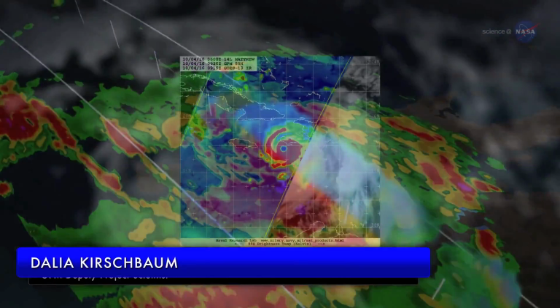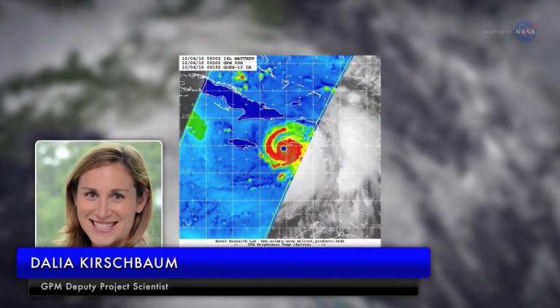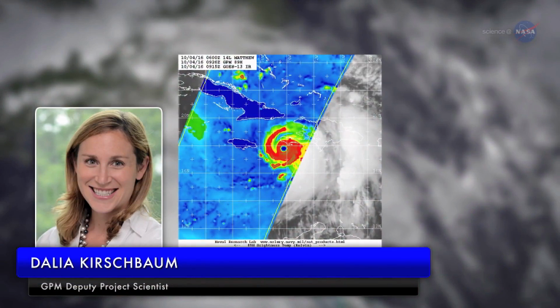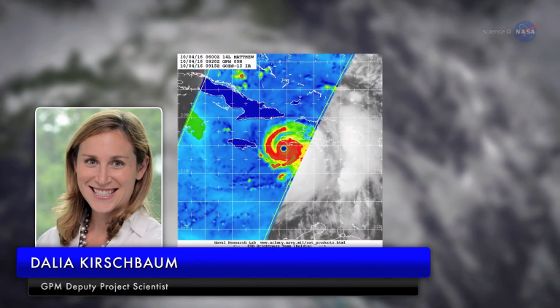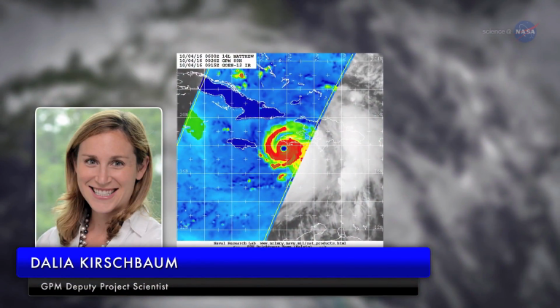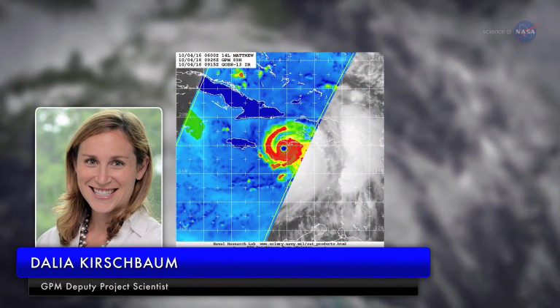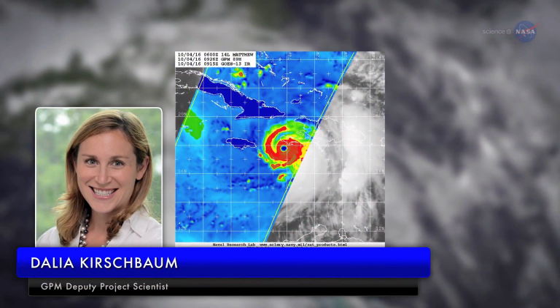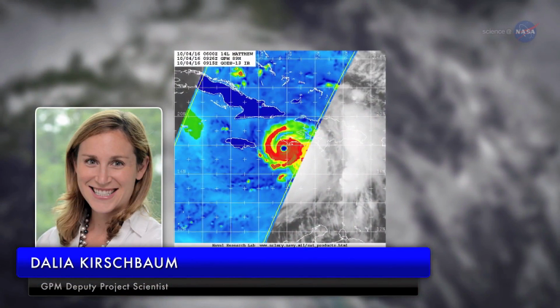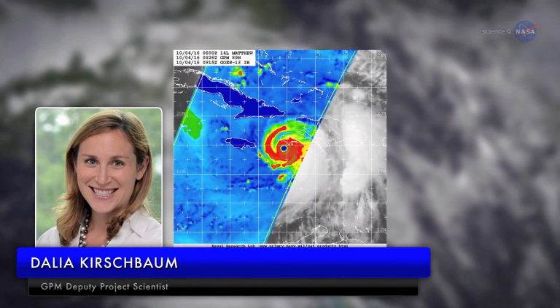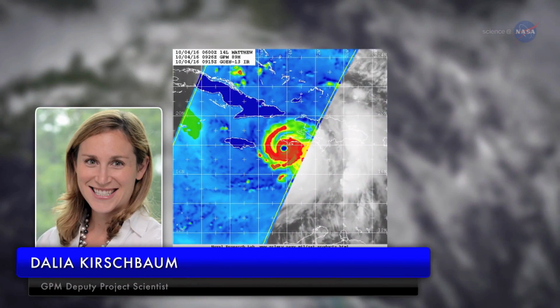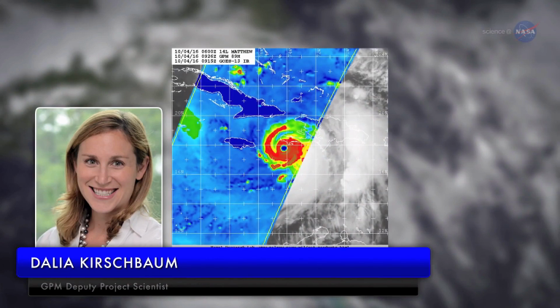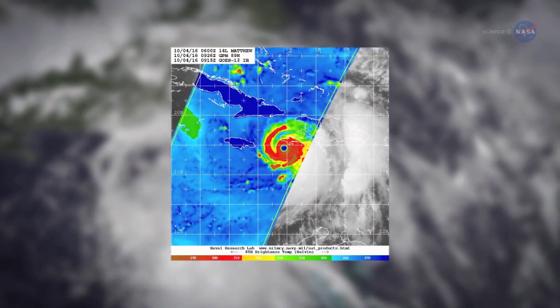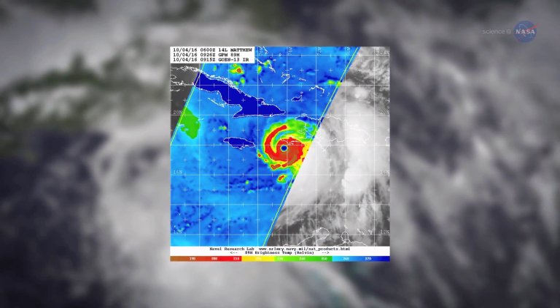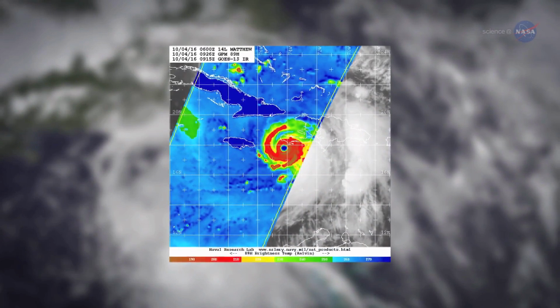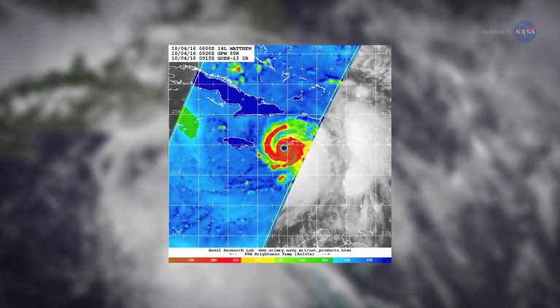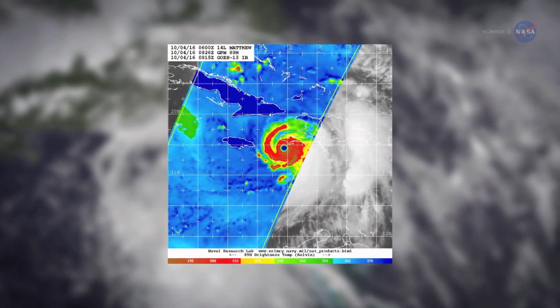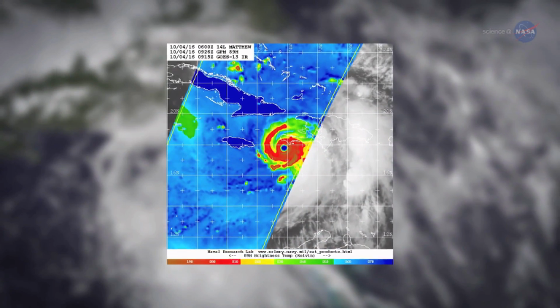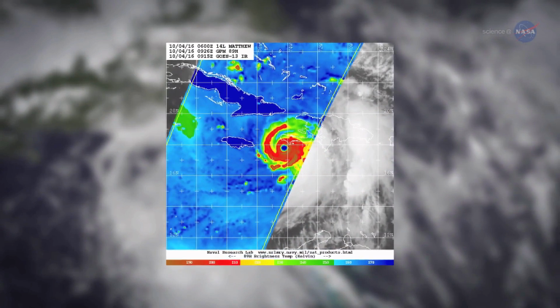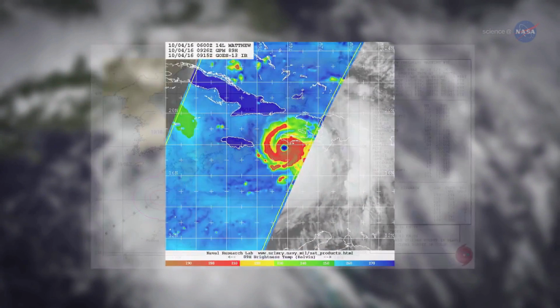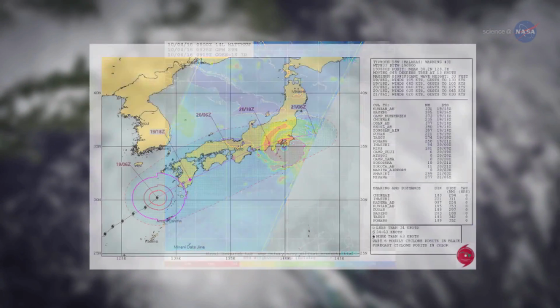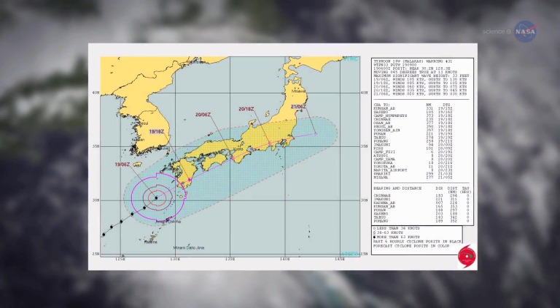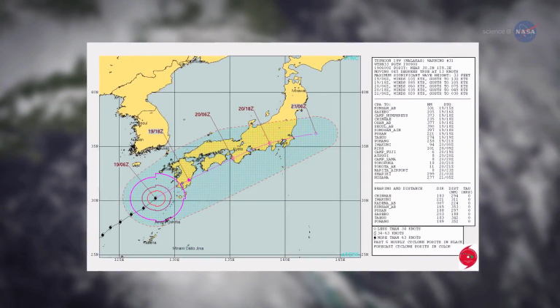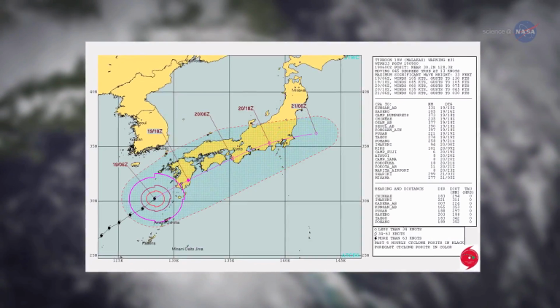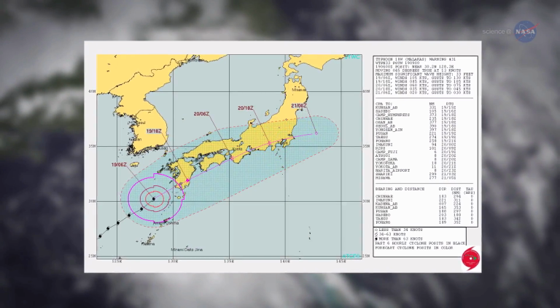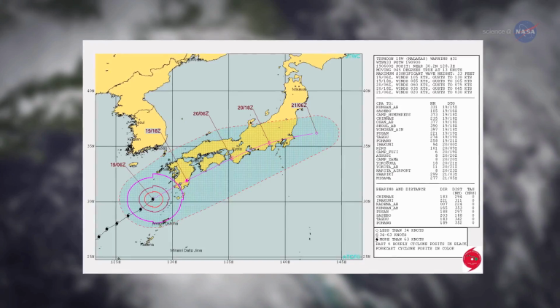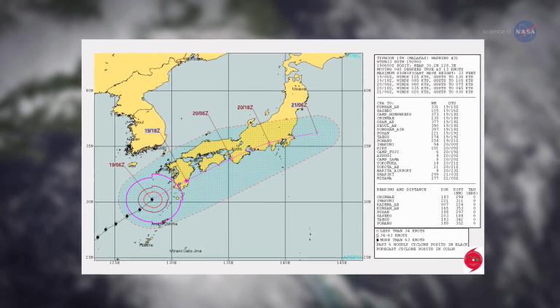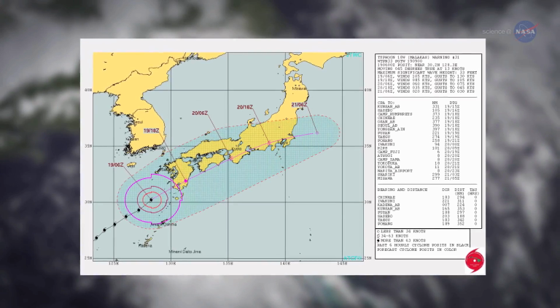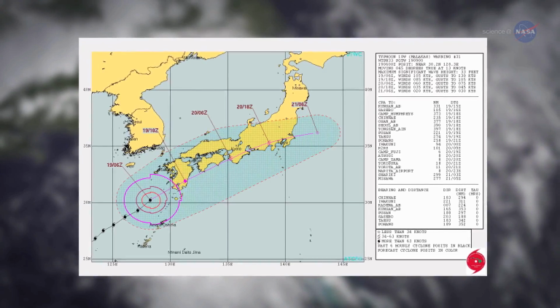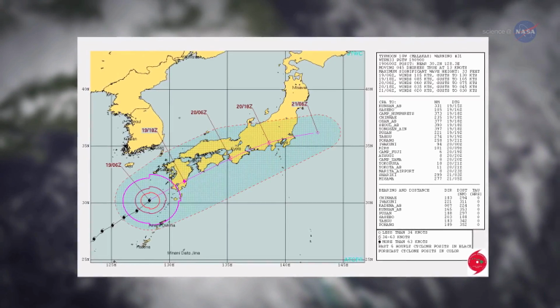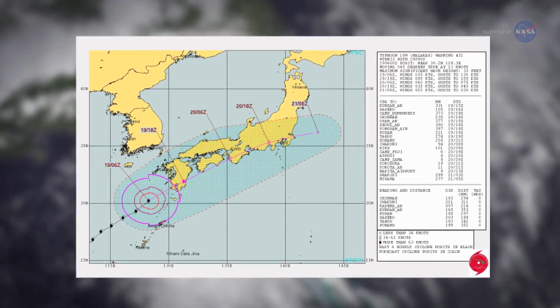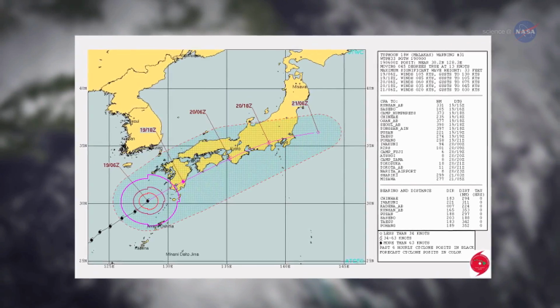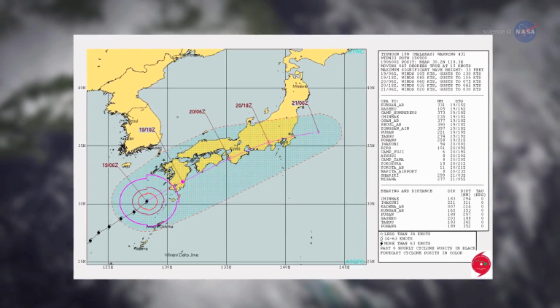Dalia Kirschbaum, a deputy project scientist for GPM, says: Images from GPM and similar sensors are posted on the Internet in near real time, so forecasters can immediately see the latest data.